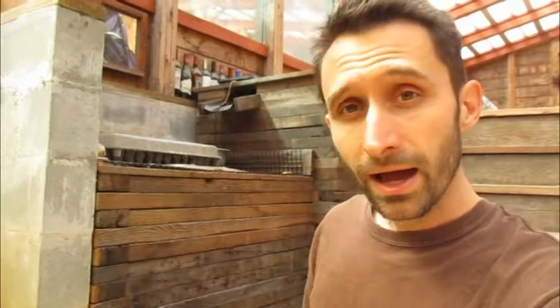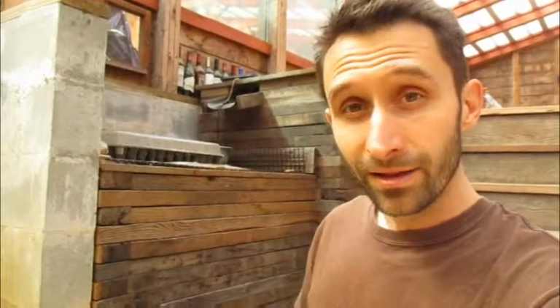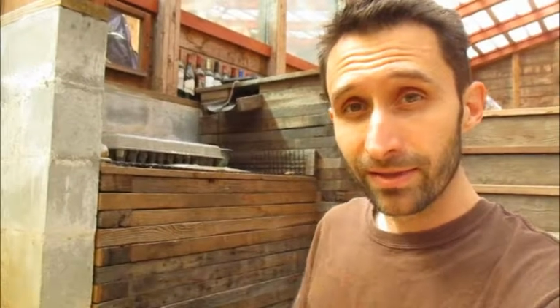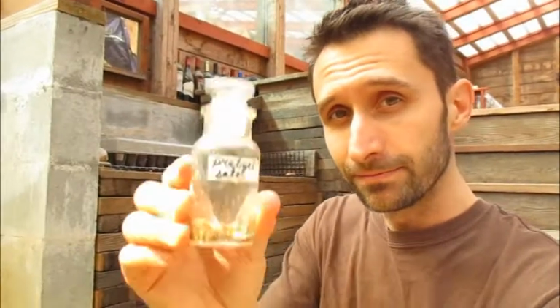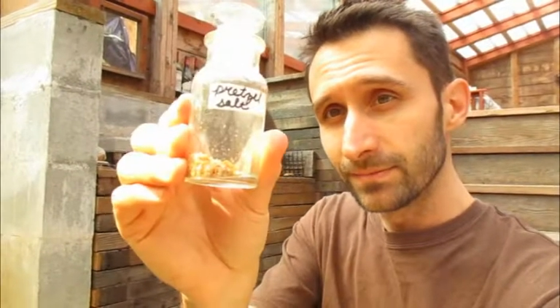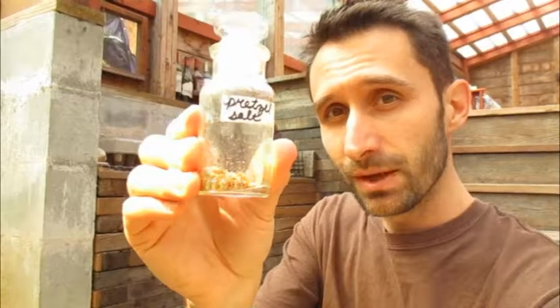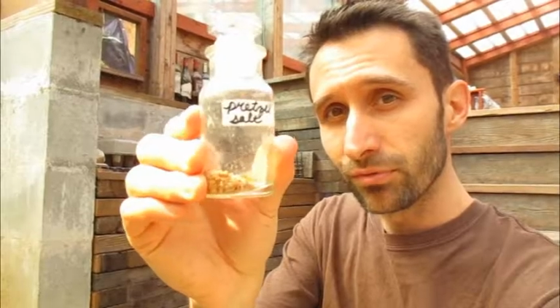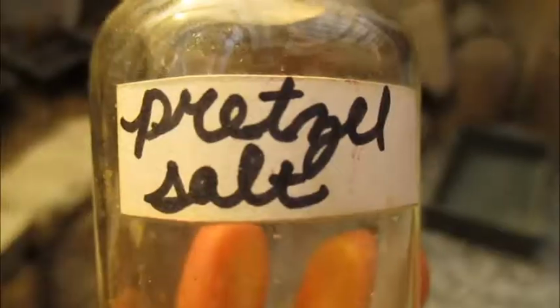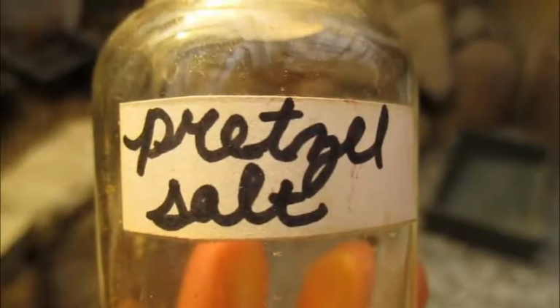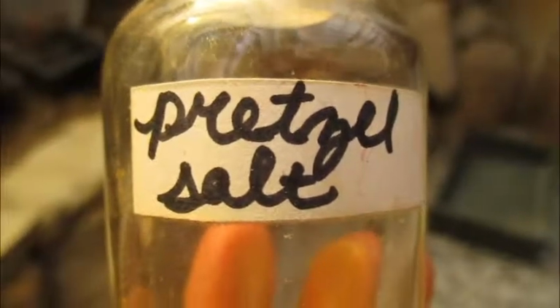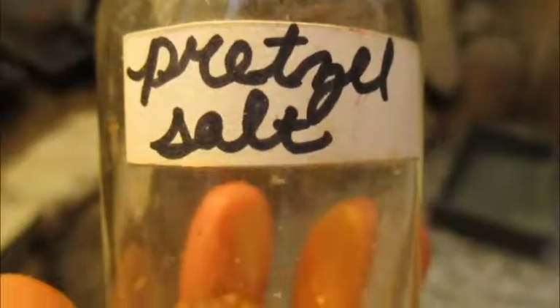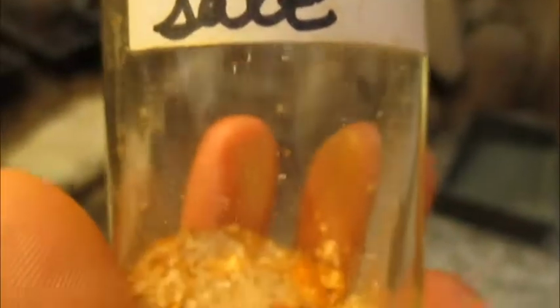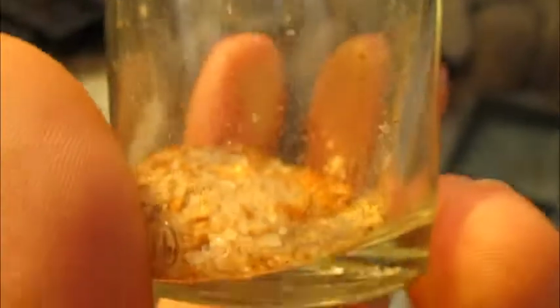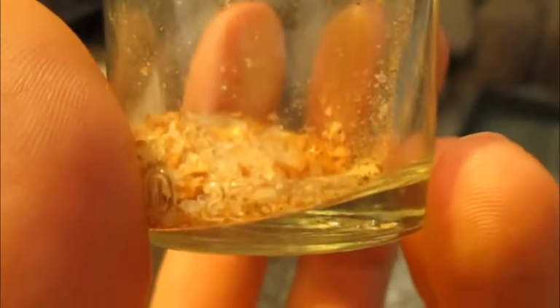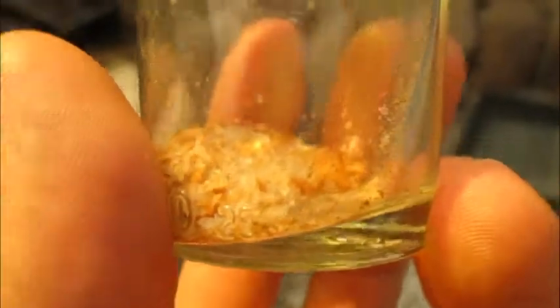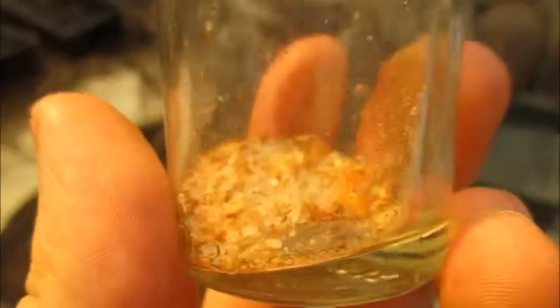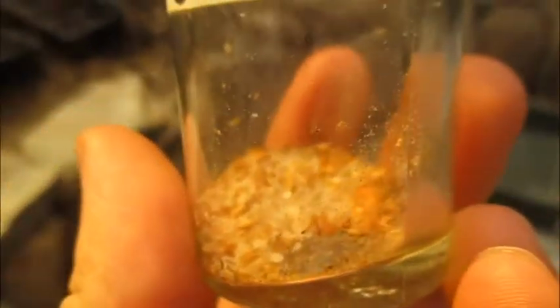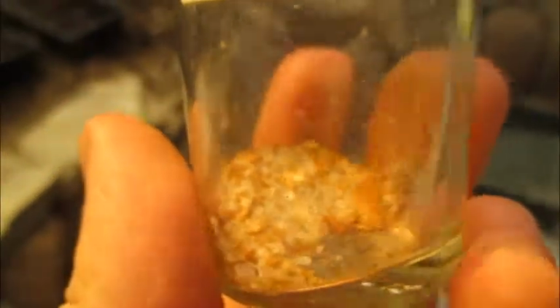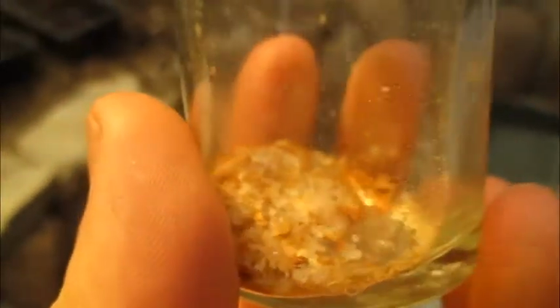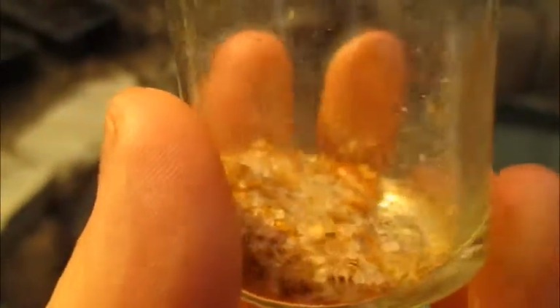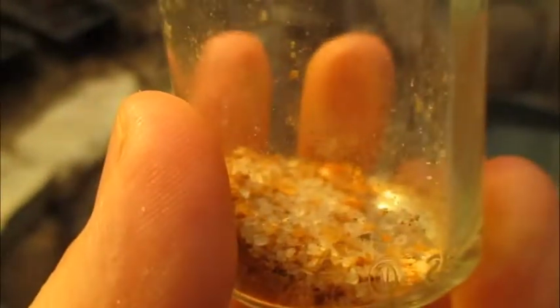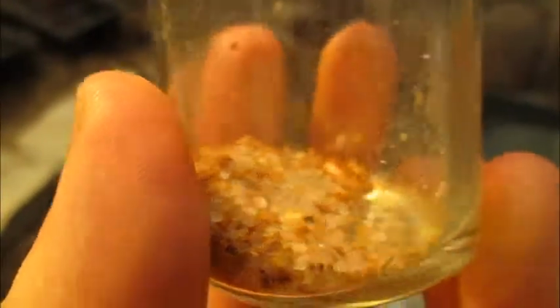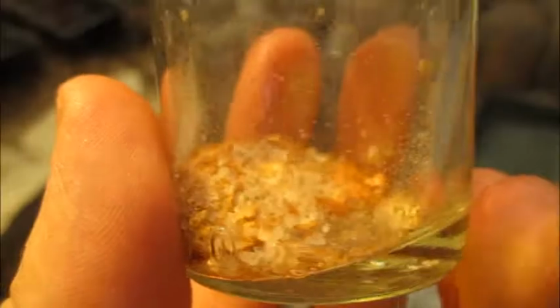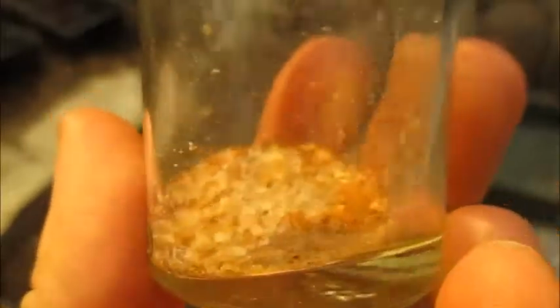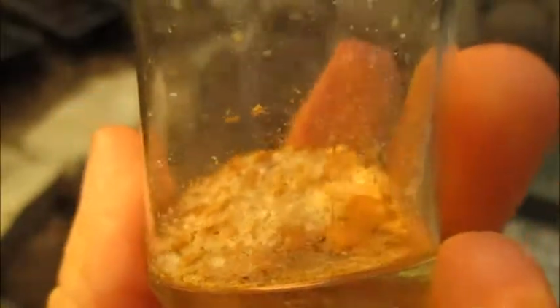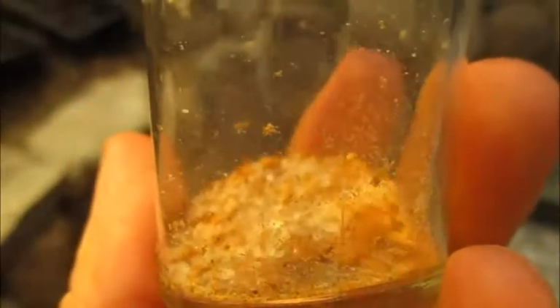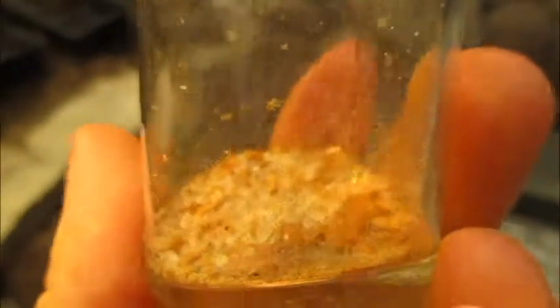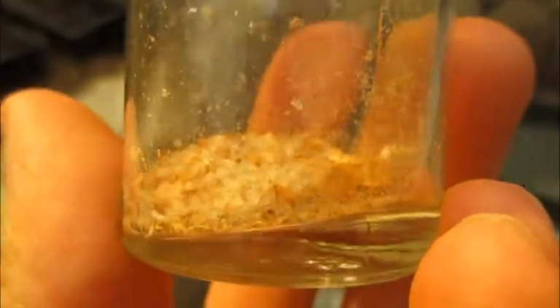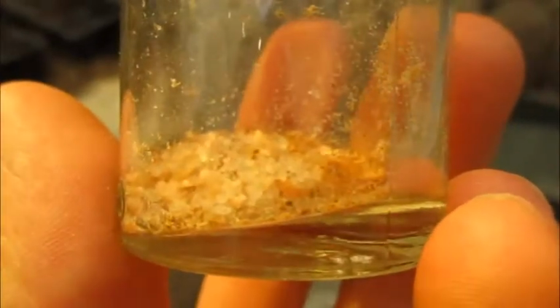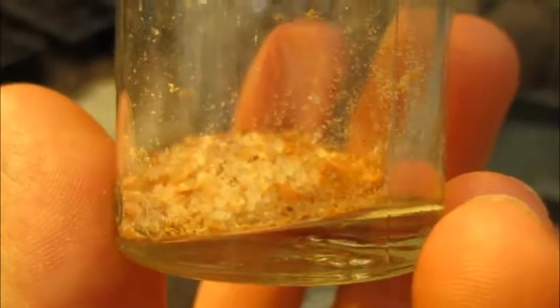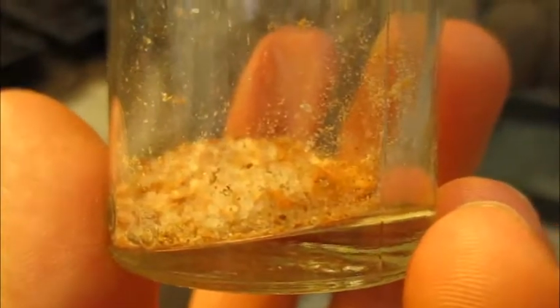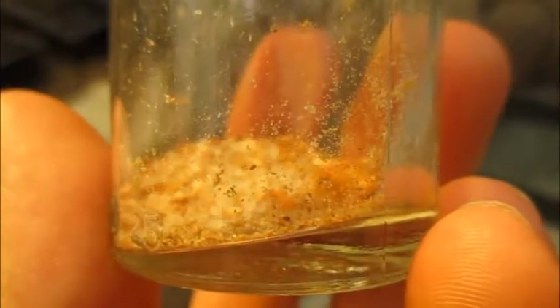I collect that. Here's my pretzel salt vial. It's oftentimes a little bit more full than this, and I'll use that for seasoning soups or whatever.